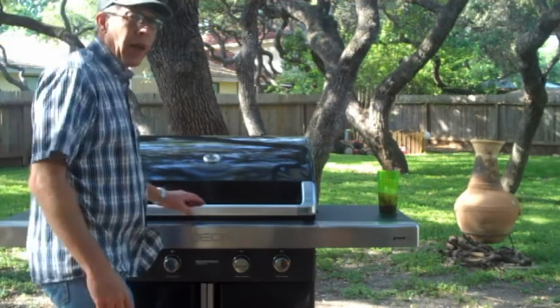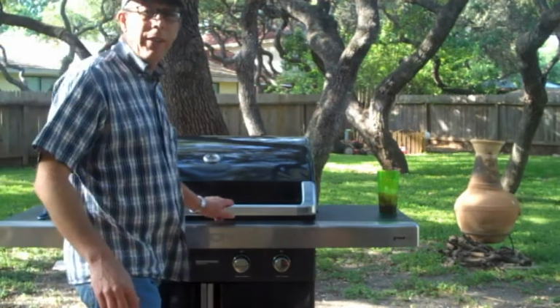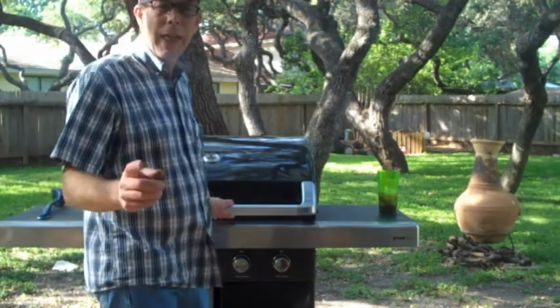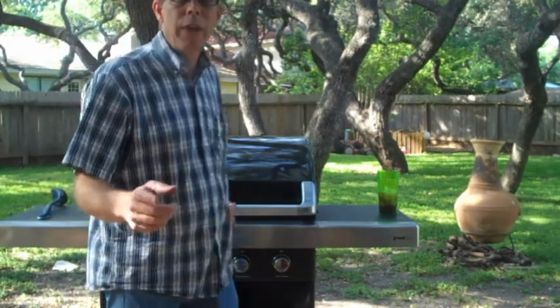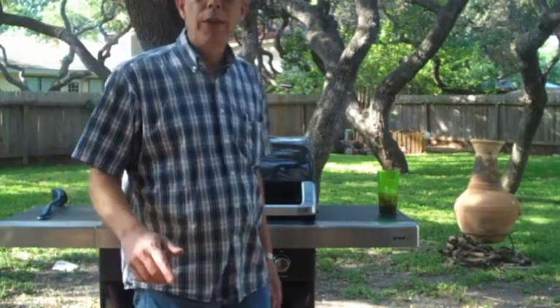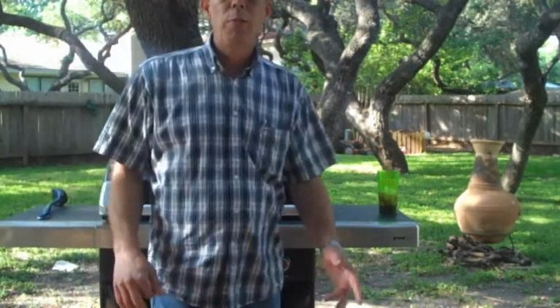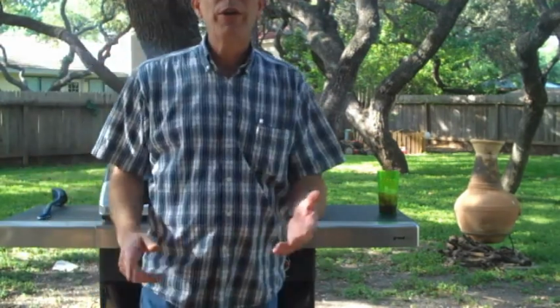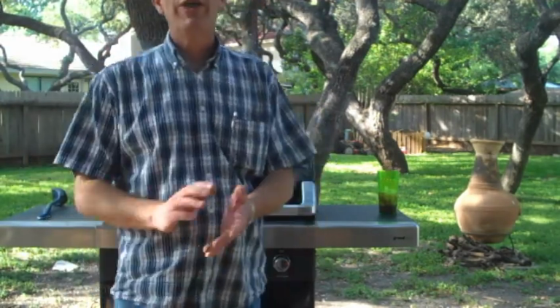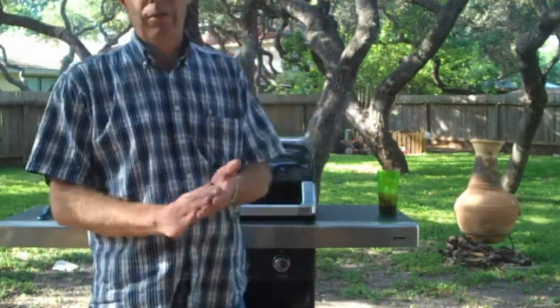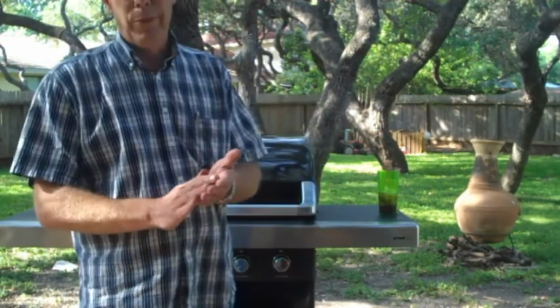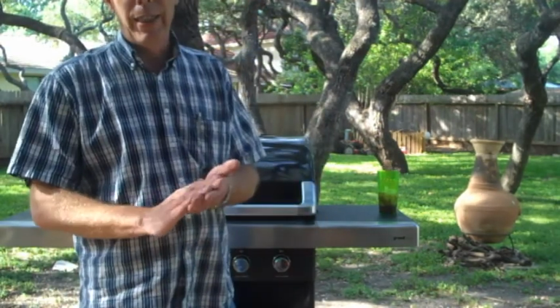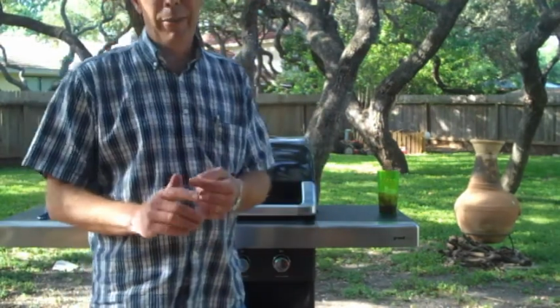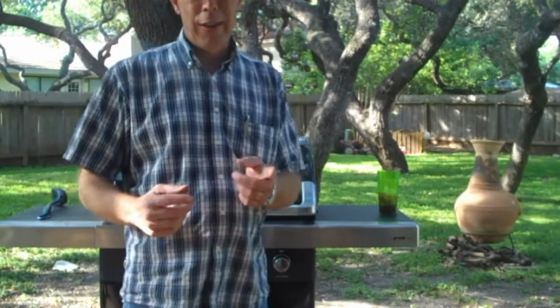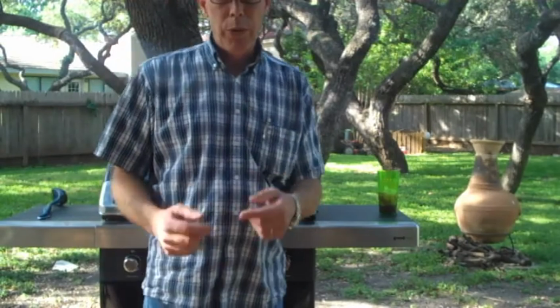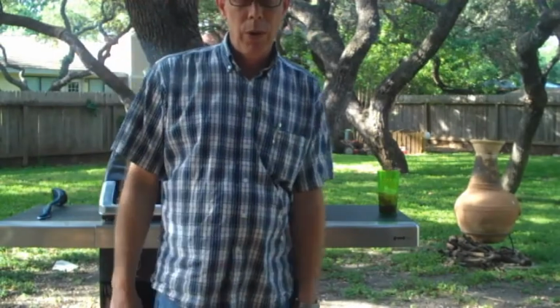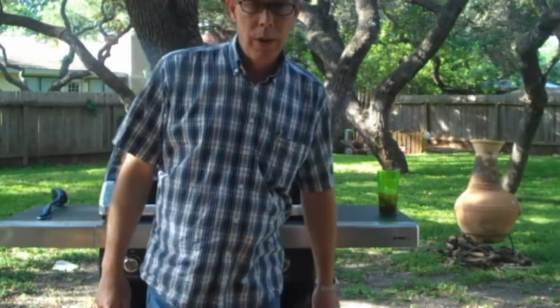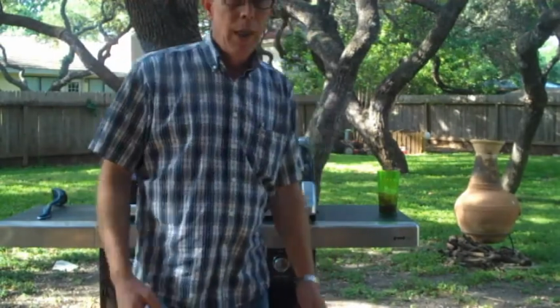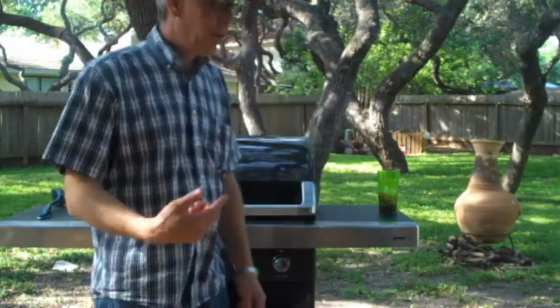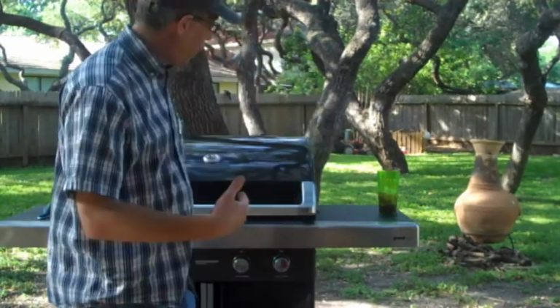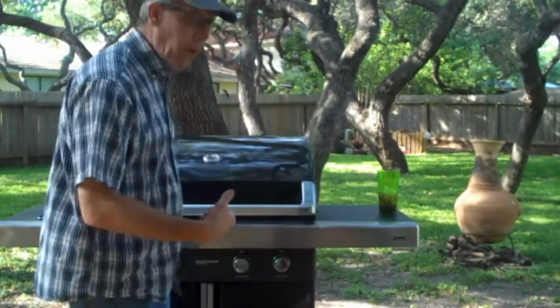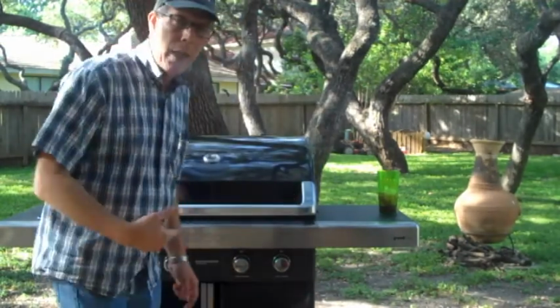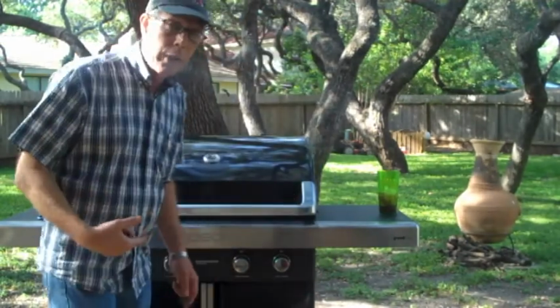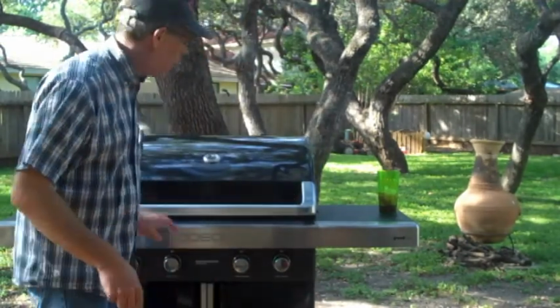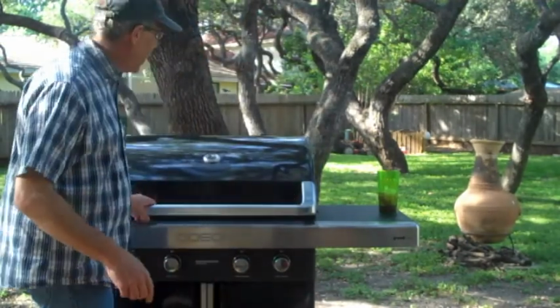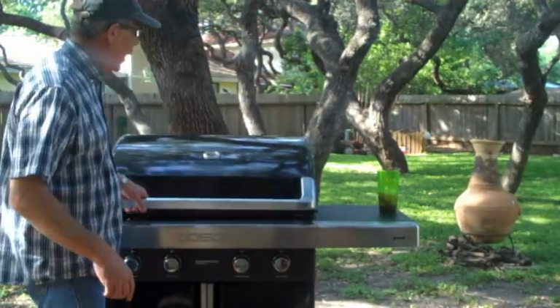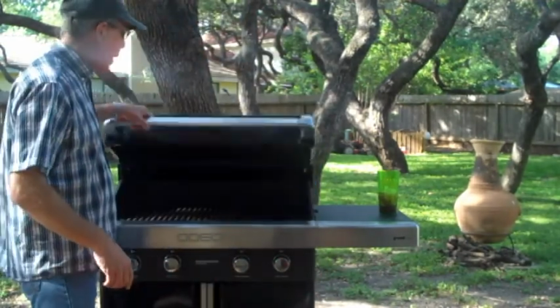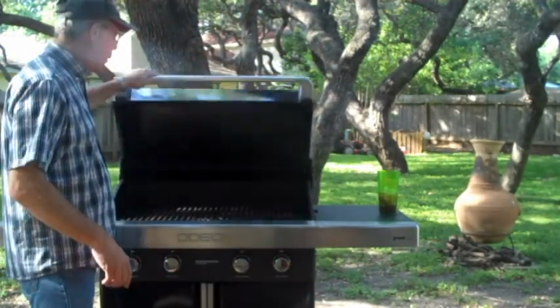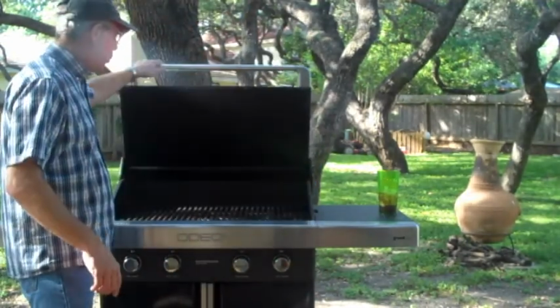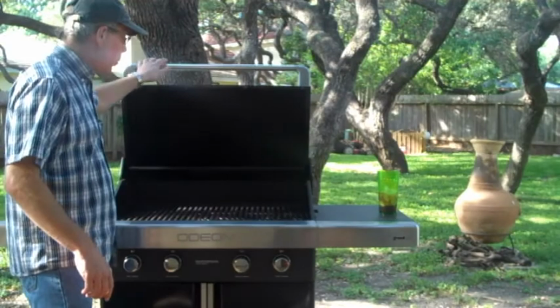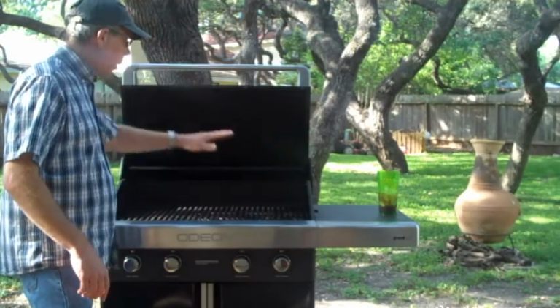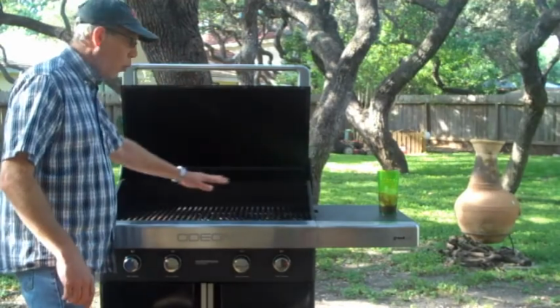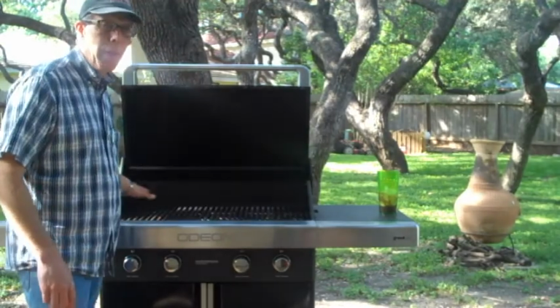All right, so today we're going to do a little barbecue chicken. What do you think? Maybe some roasted corn. That's what's cool about the Zodiac grill — it's got a lot of room so you can put a whole bunch of stuff on there.